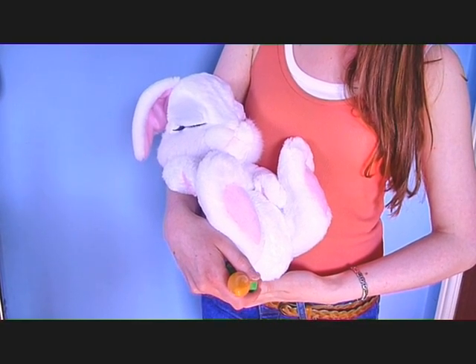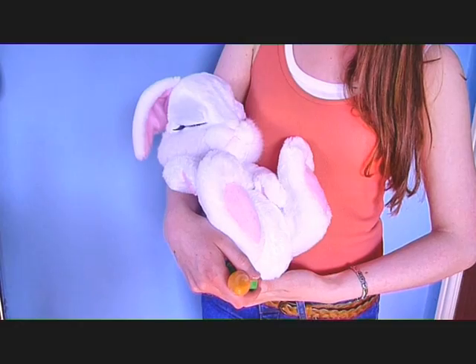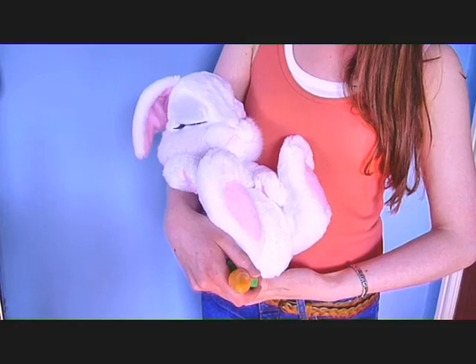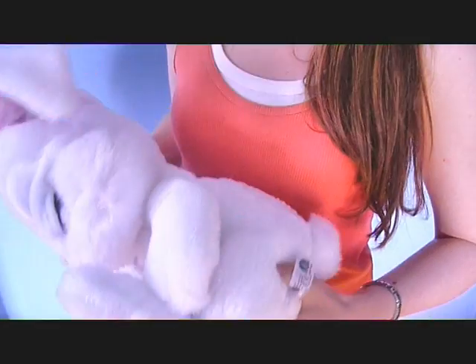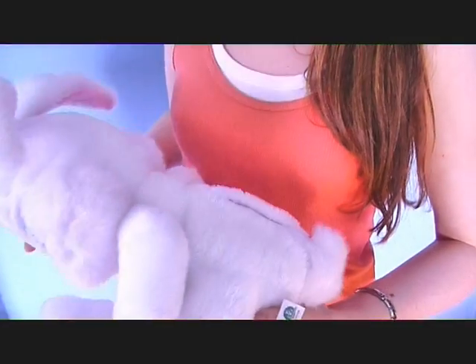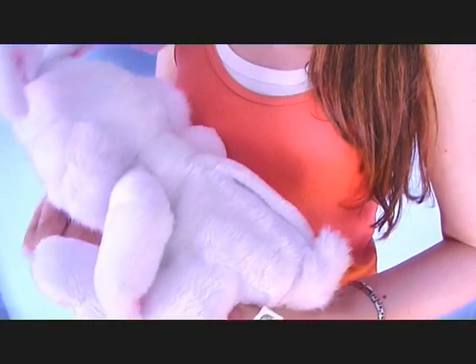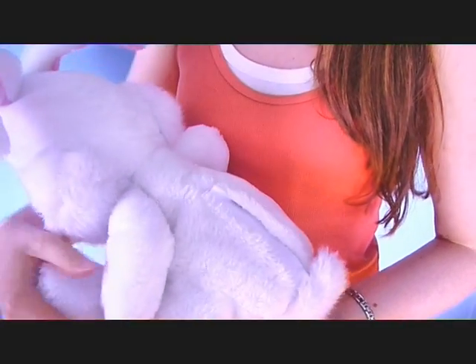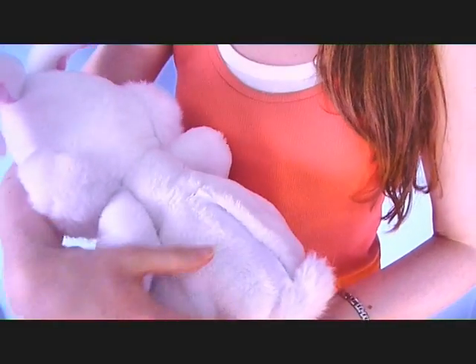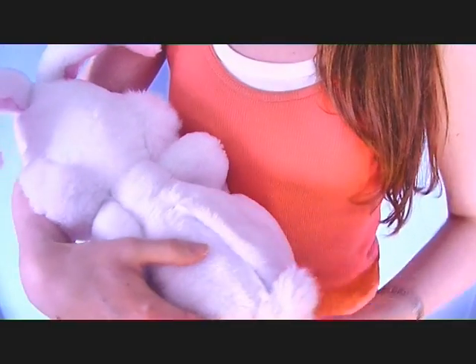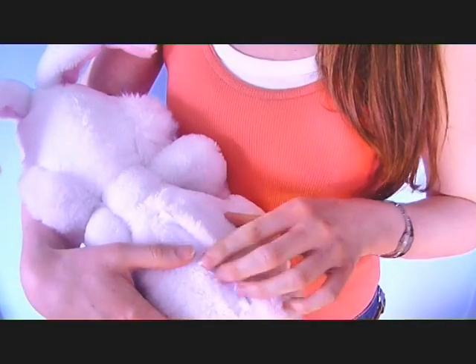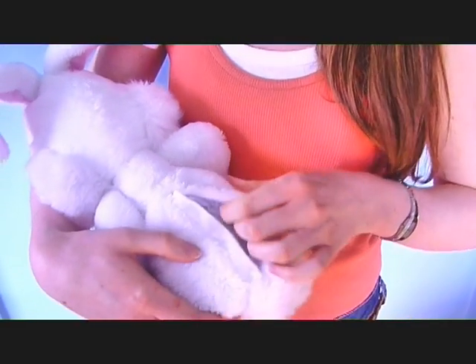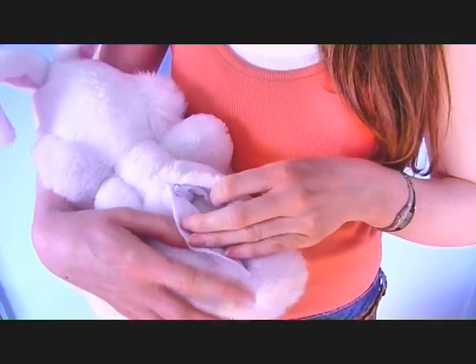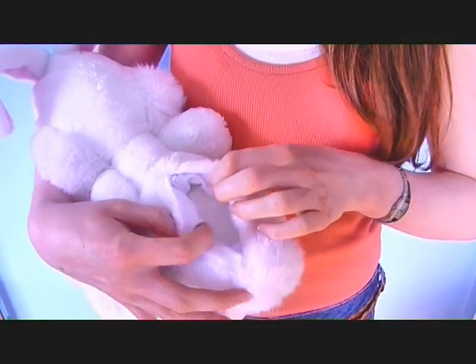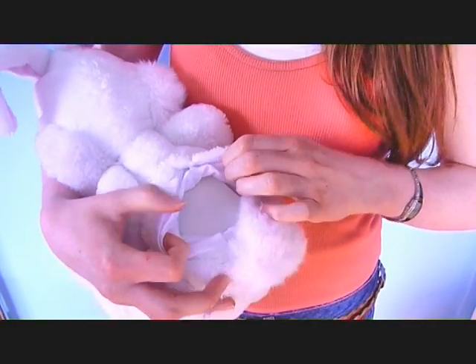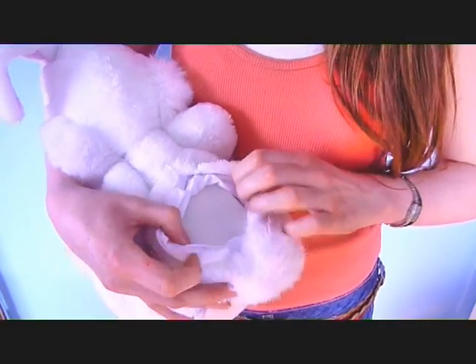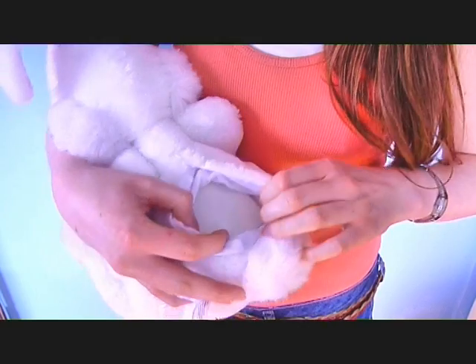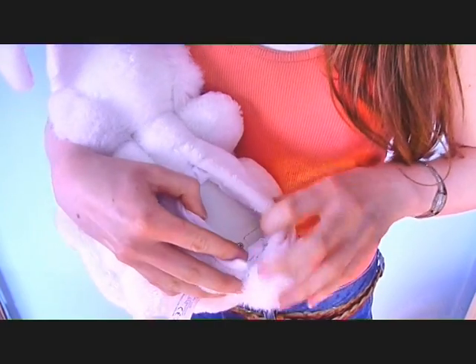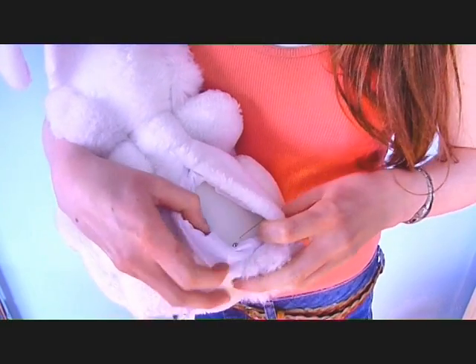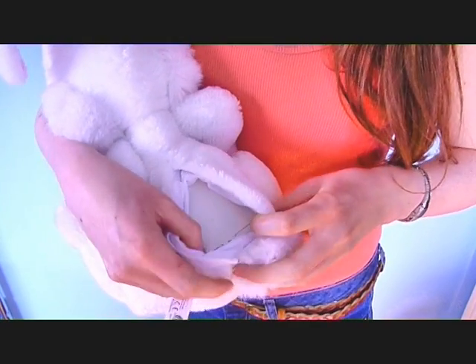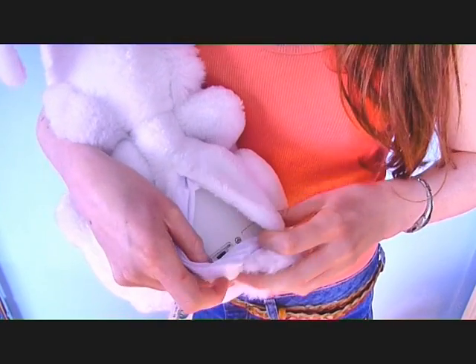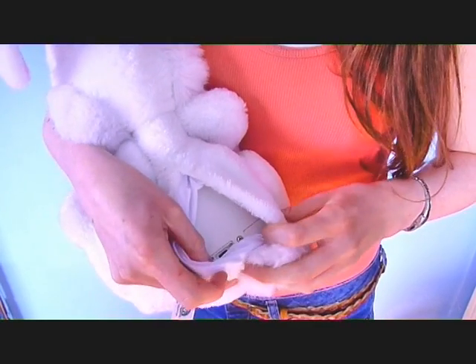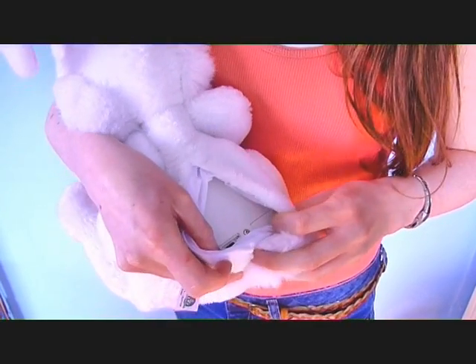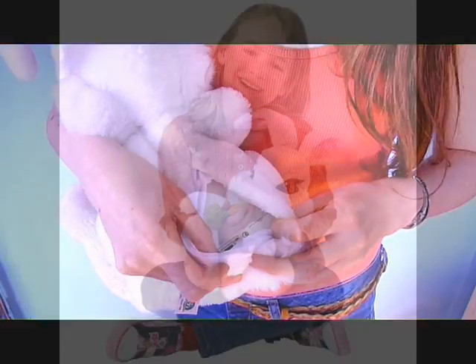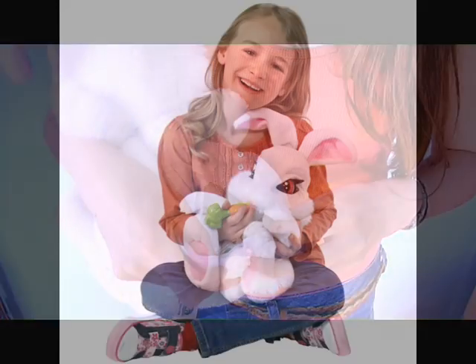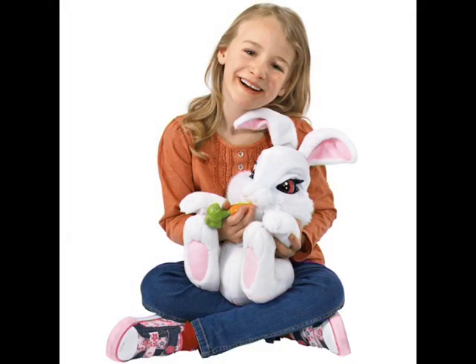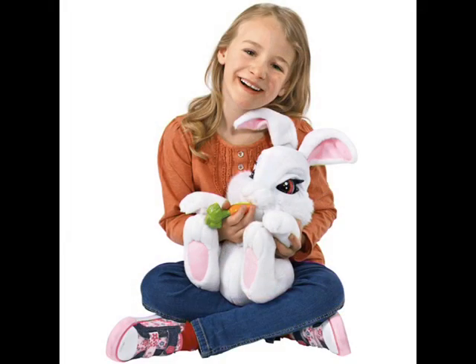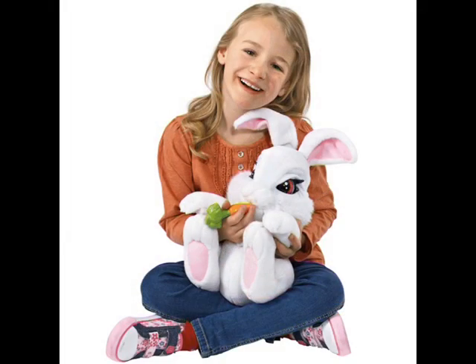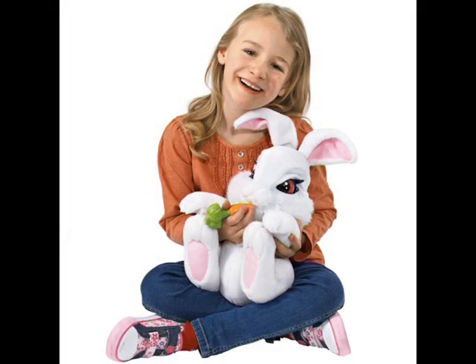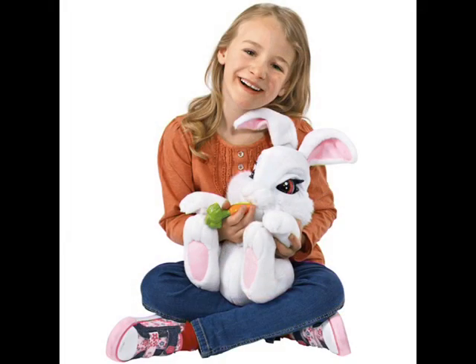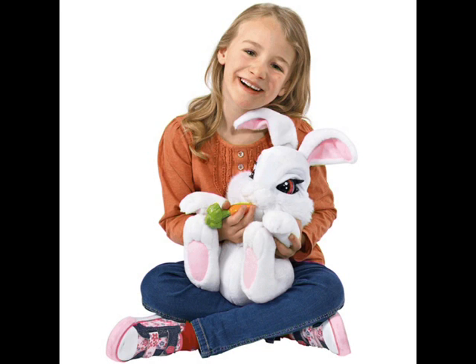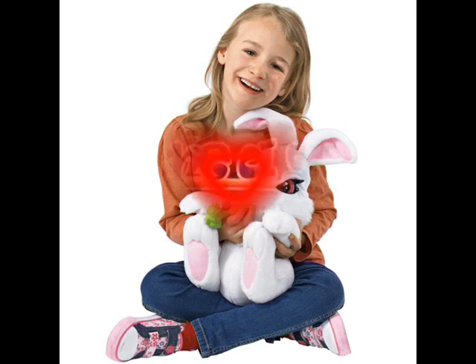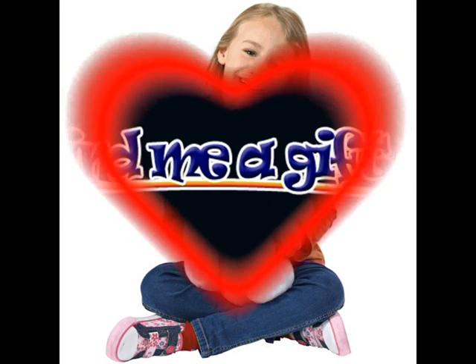Milky the bunny takes four double-A batteries which are not included and has an on-off switch on her battery pack to save power. Buy your Milky the bunny at findmeagift.com.